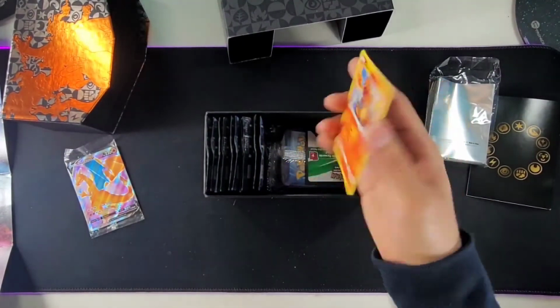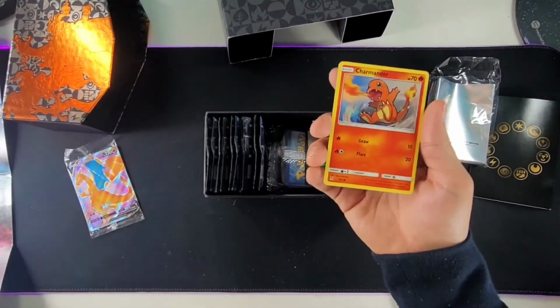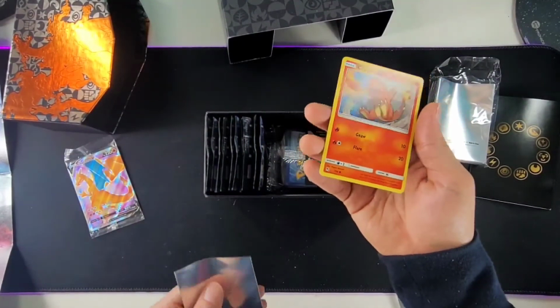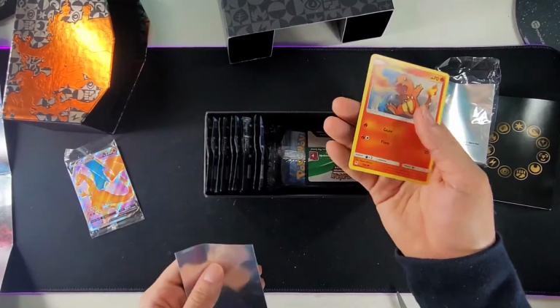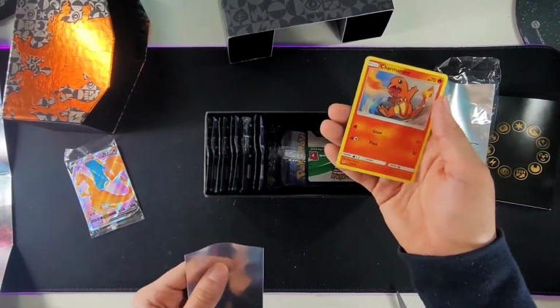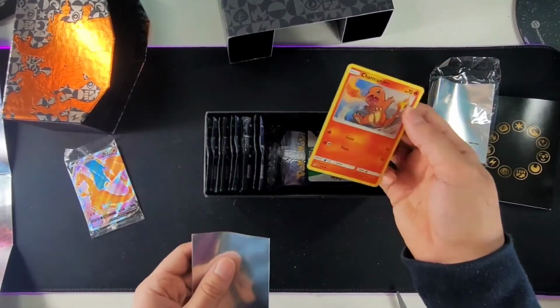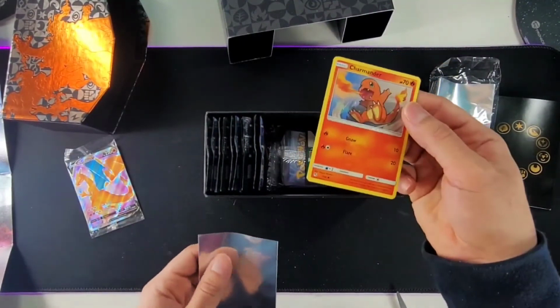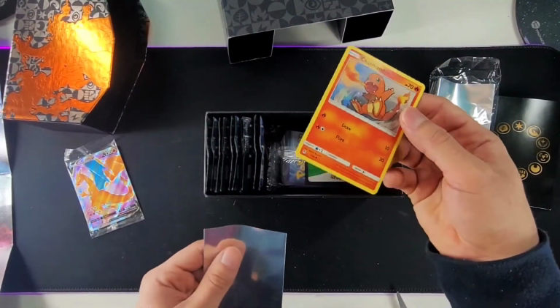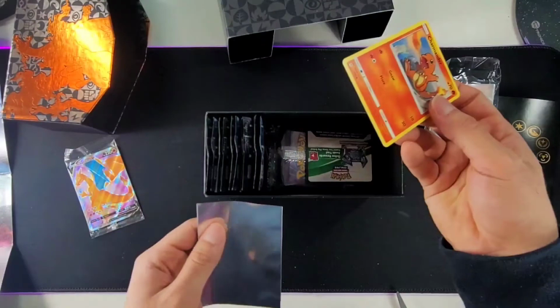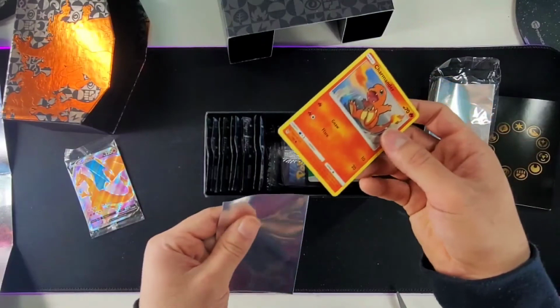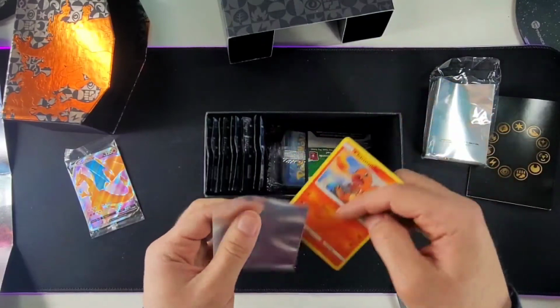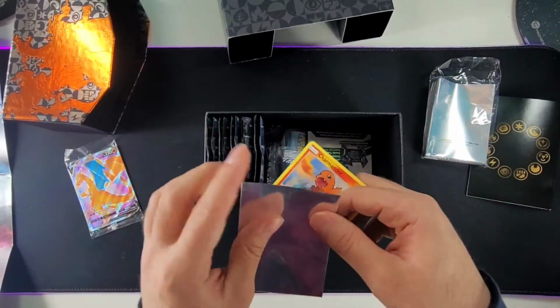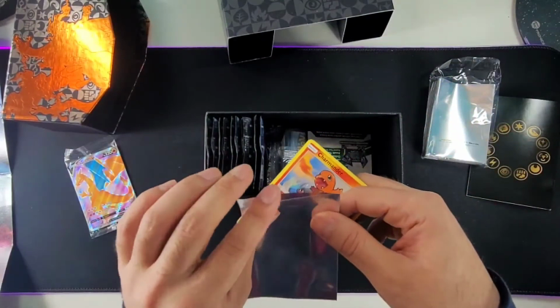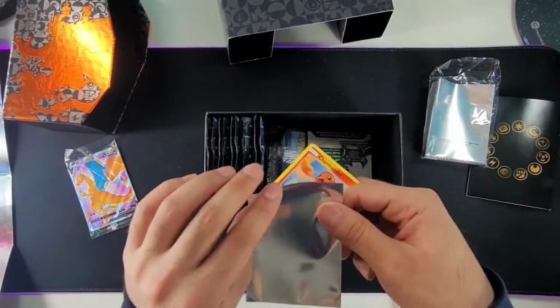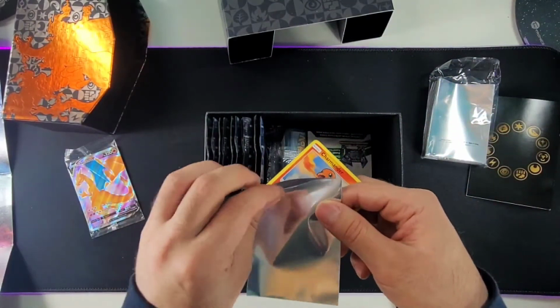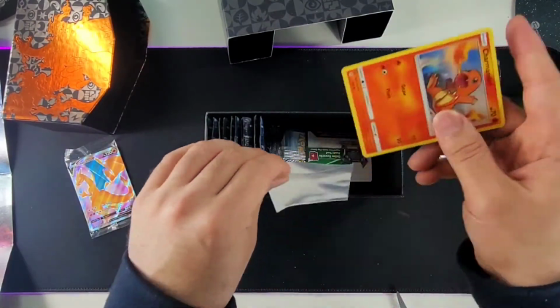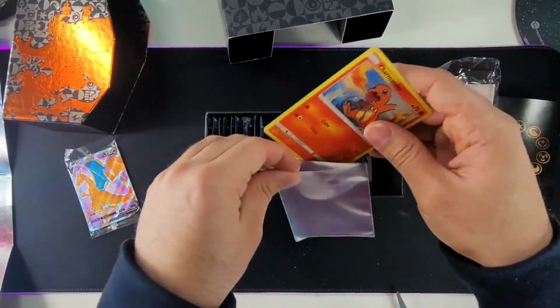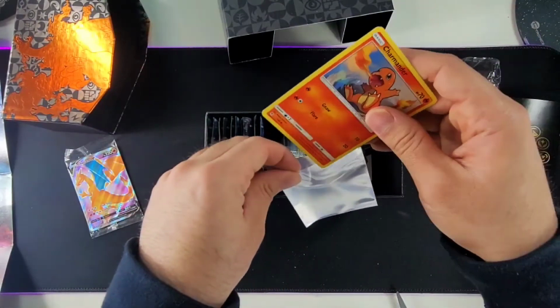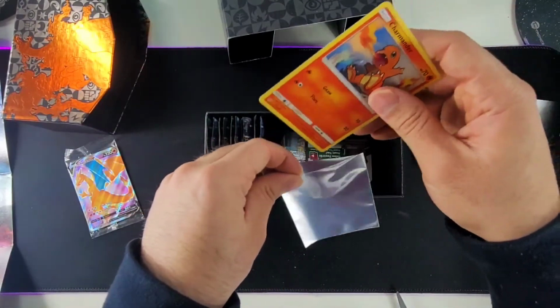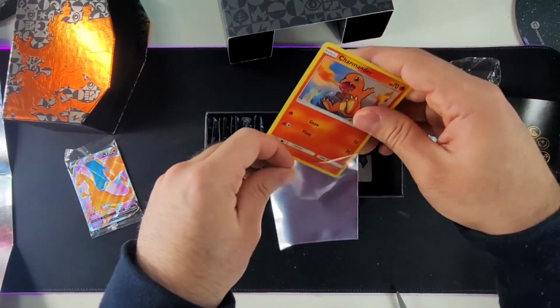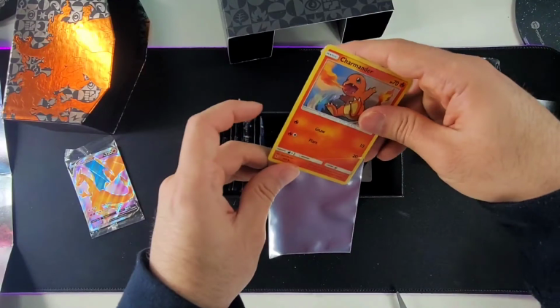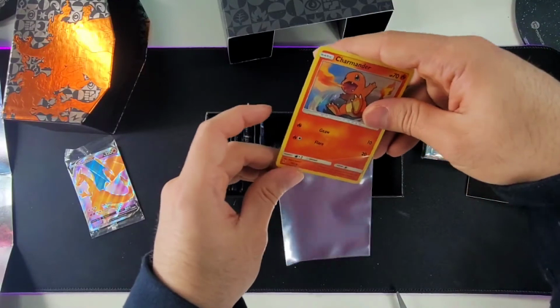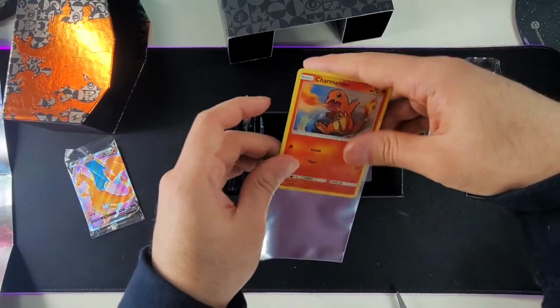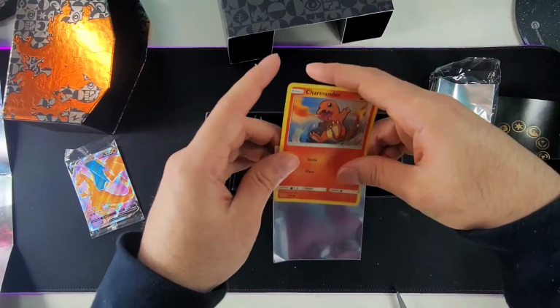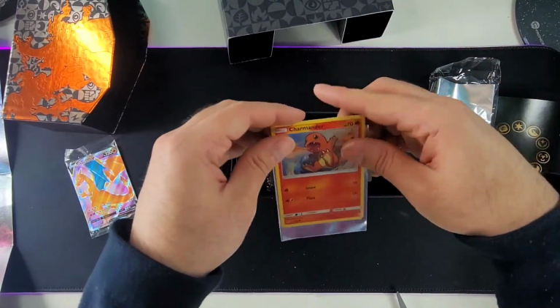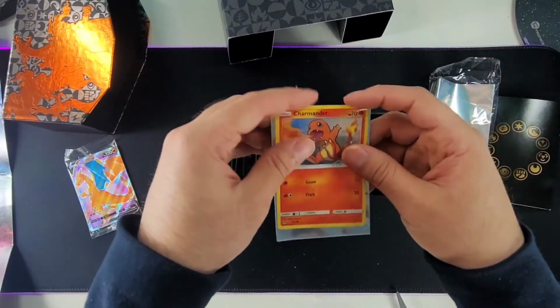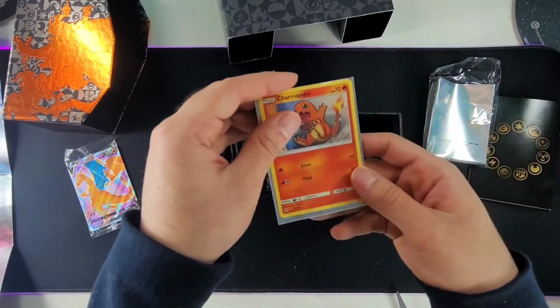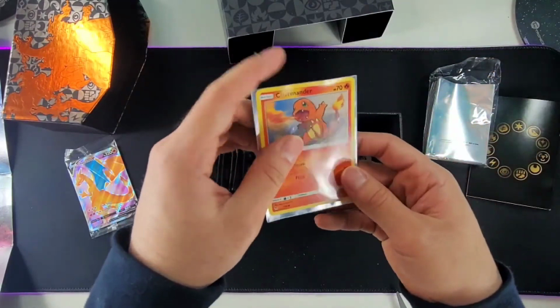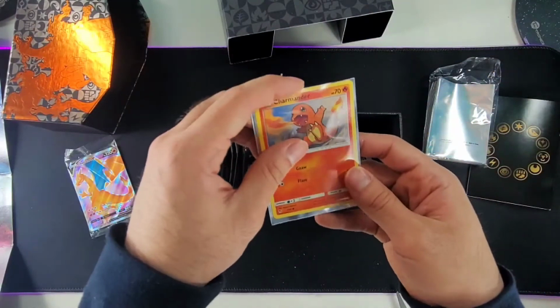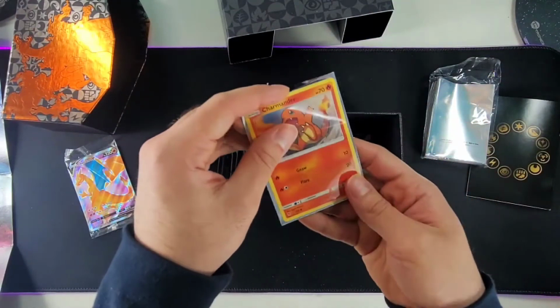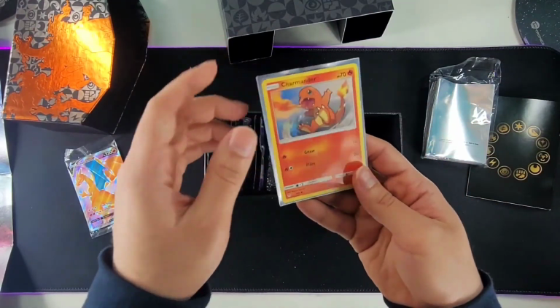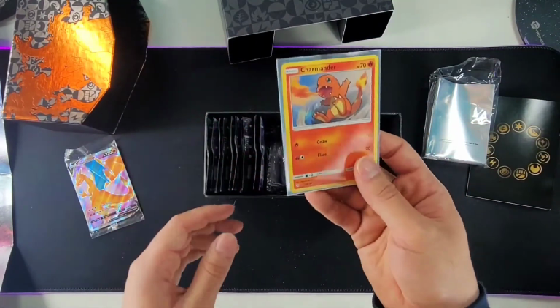As you can tell, this is just a basic hidden fates common, whatever you want to call it. But my boy Roy wanted one, so I'm going to give him one. If I could get something shiny out of here, like a Charizard or a holographic or something, I'll probably give it to him.